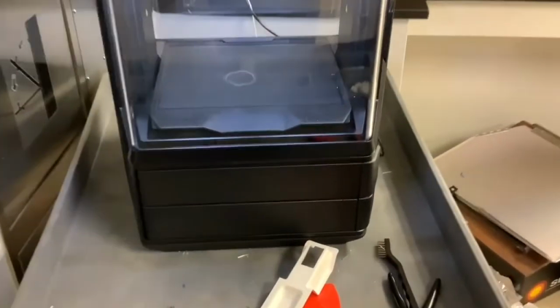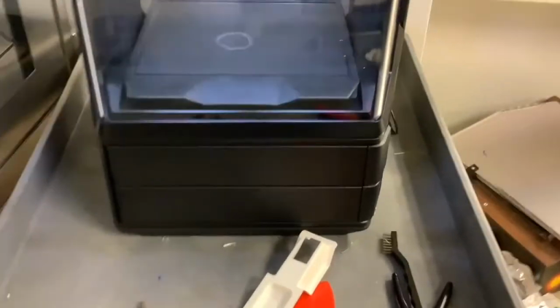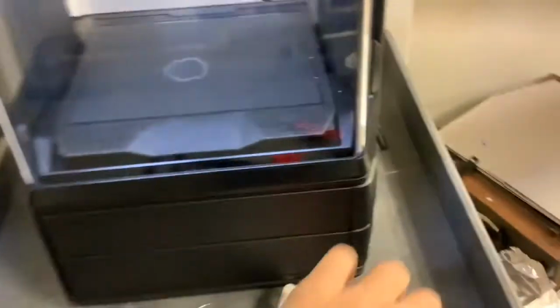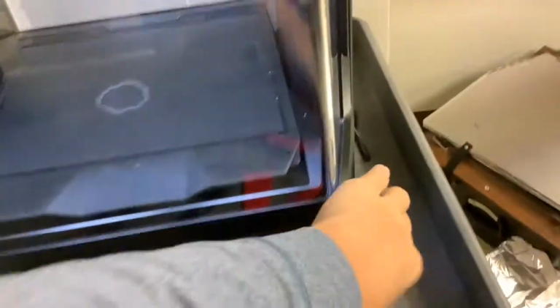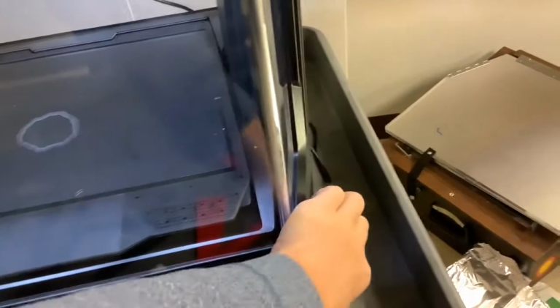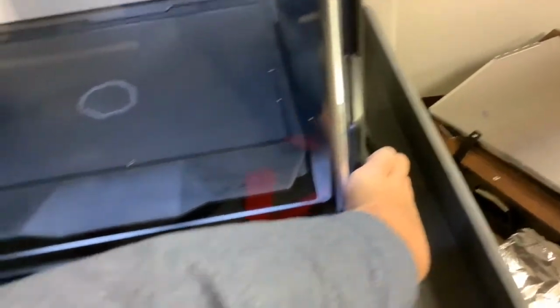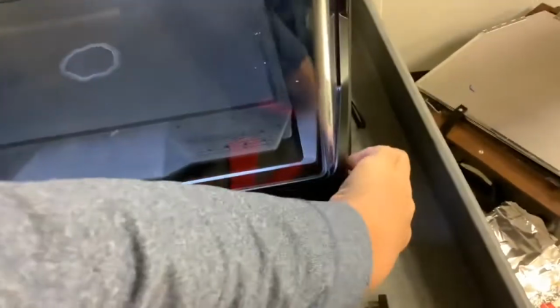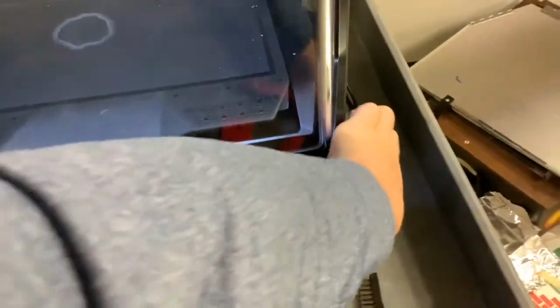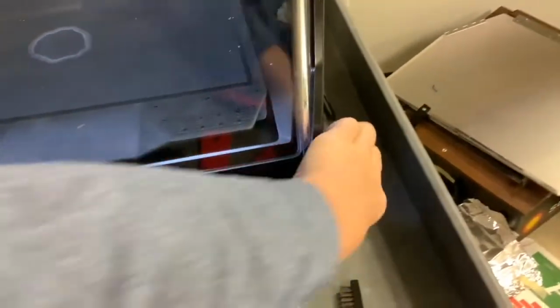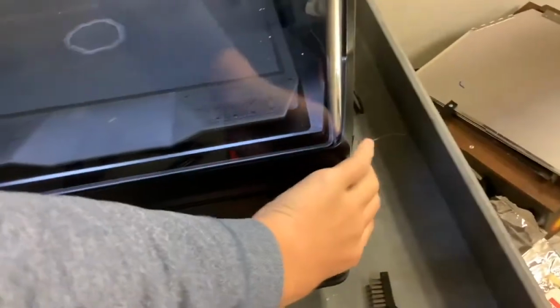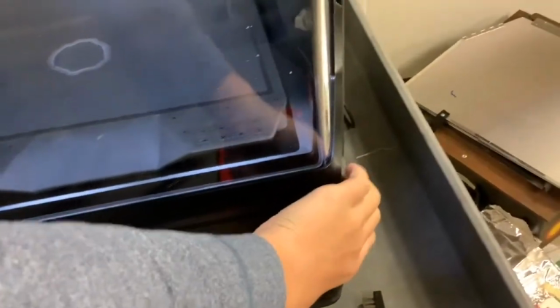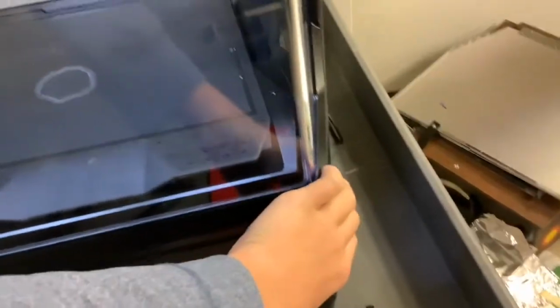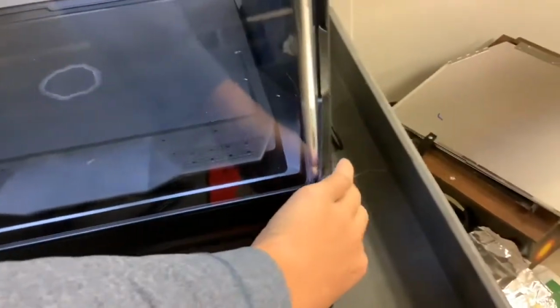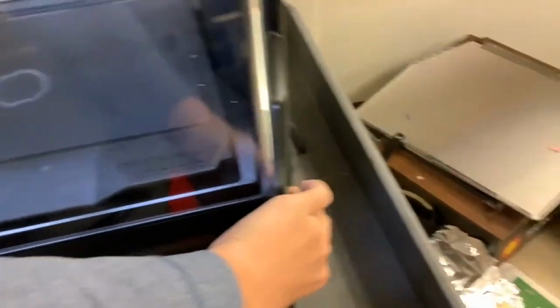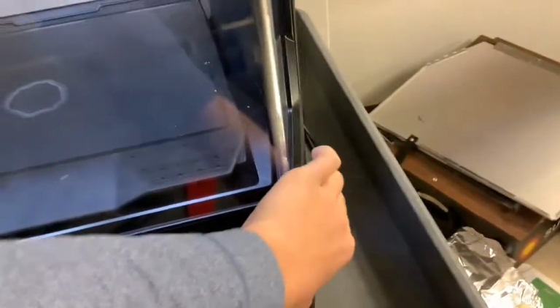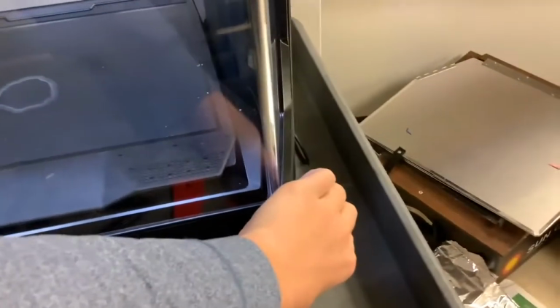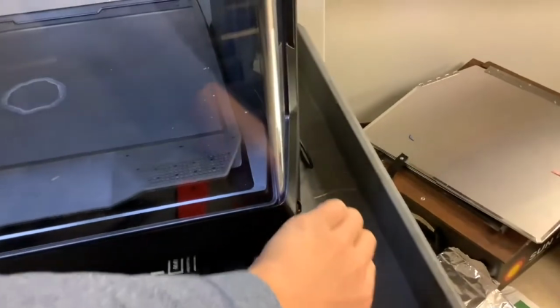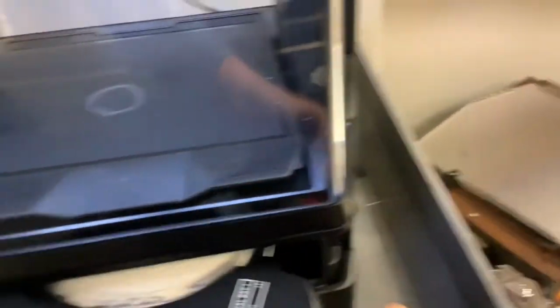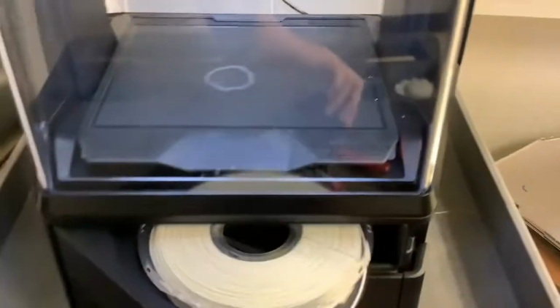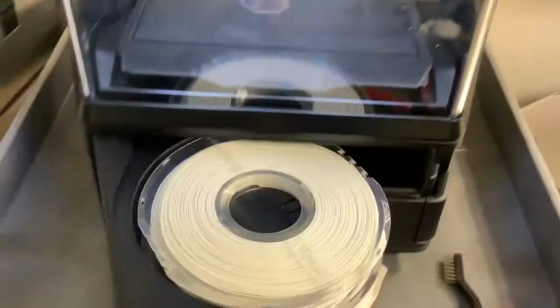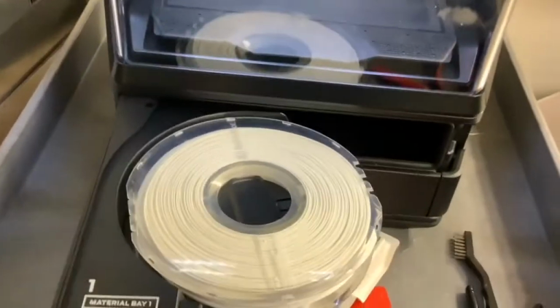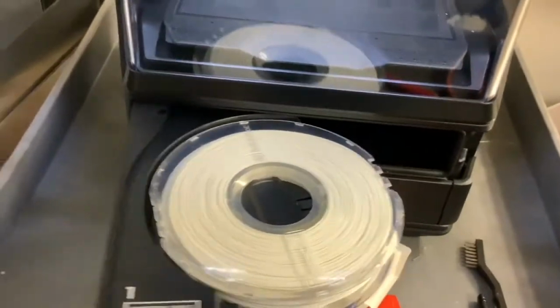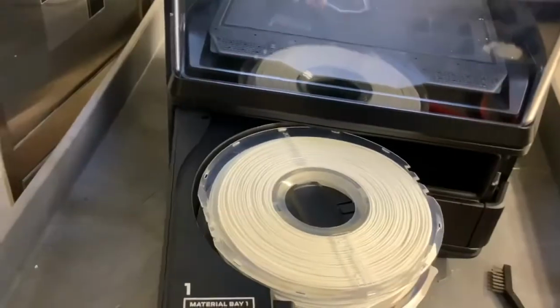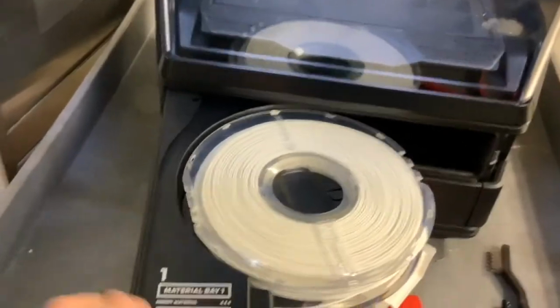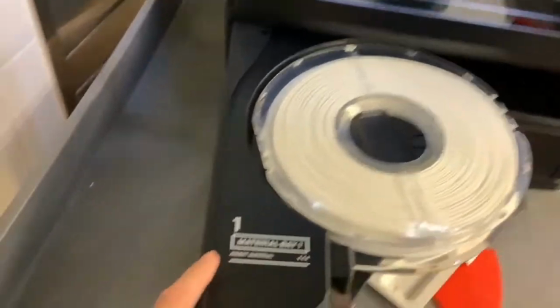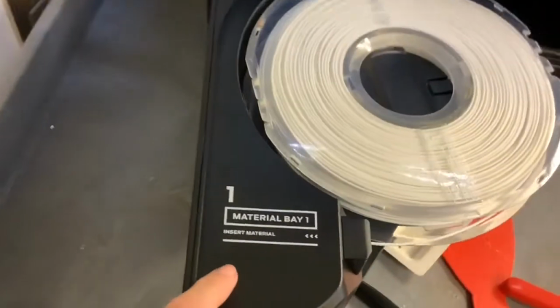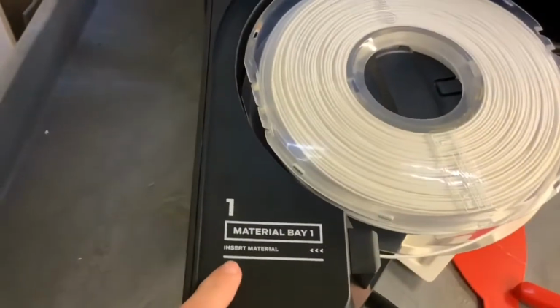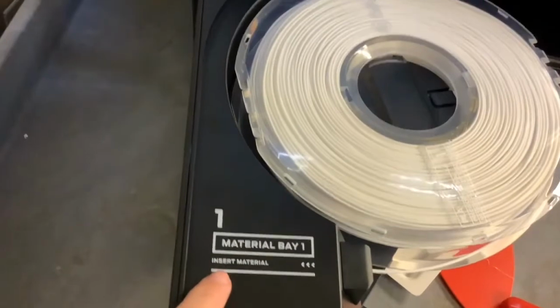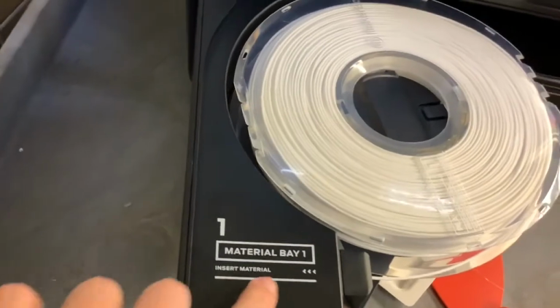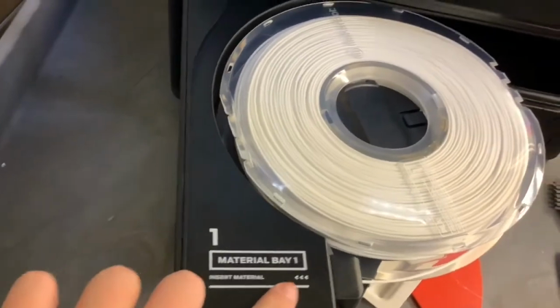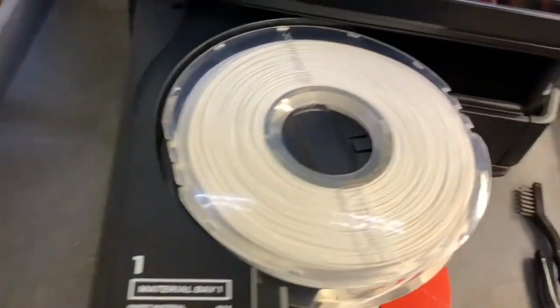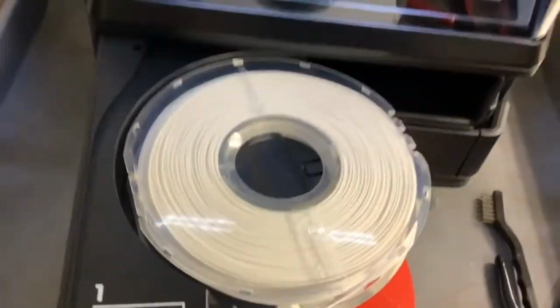So this is the 3D printer. Here is the first filament bay where the filament we use to print things is stored. As you can see, we use it to print everything with a layer-by-layer approach.